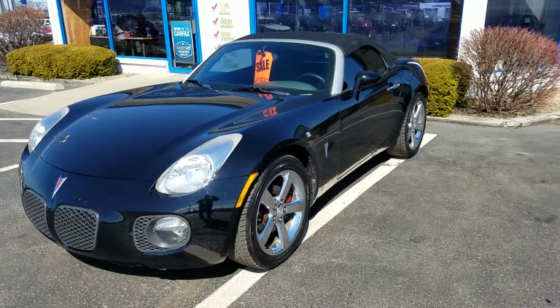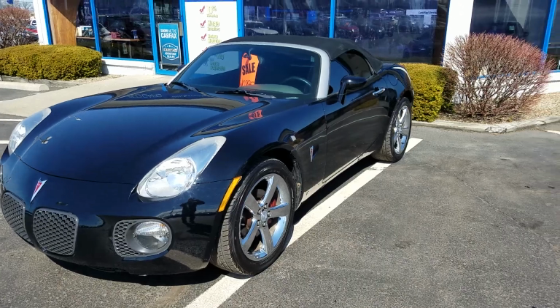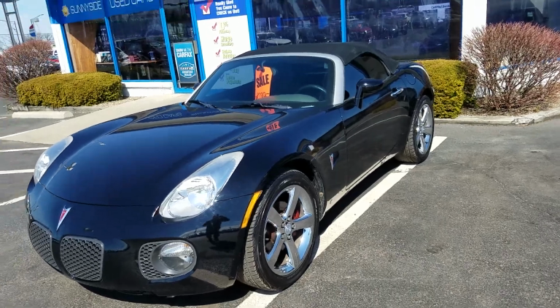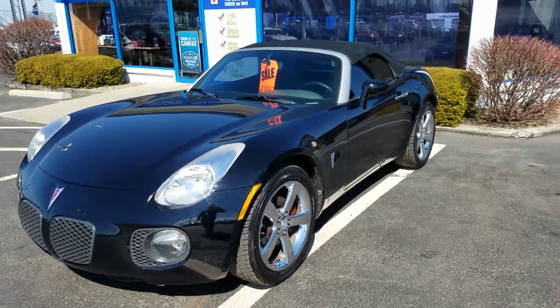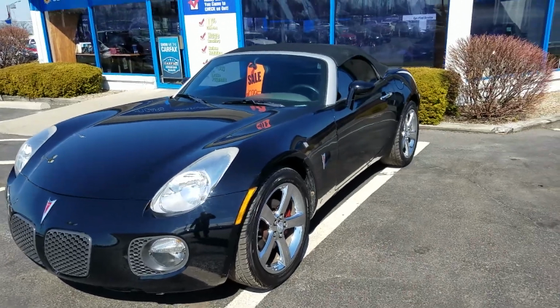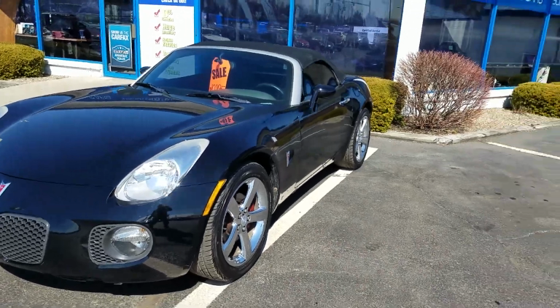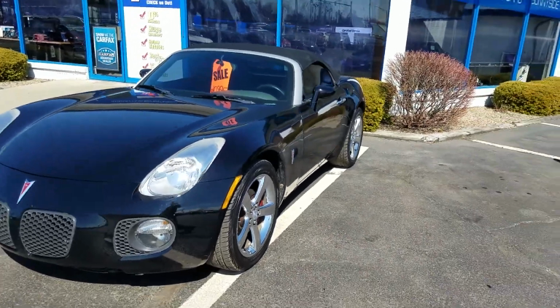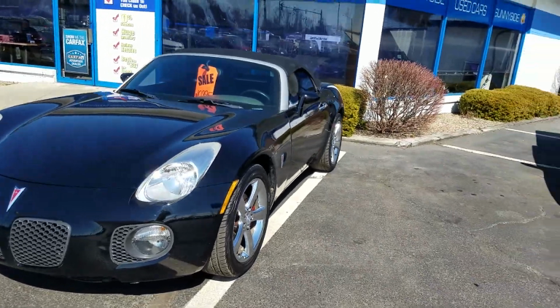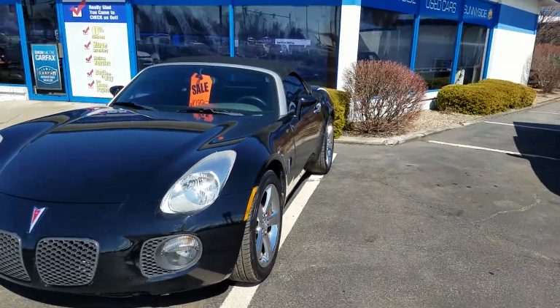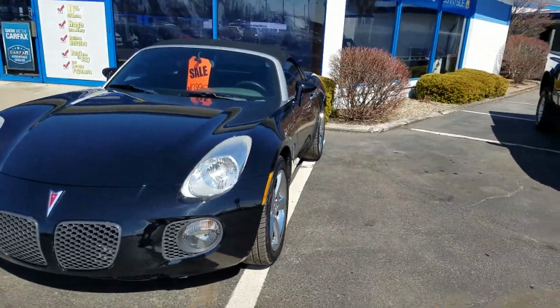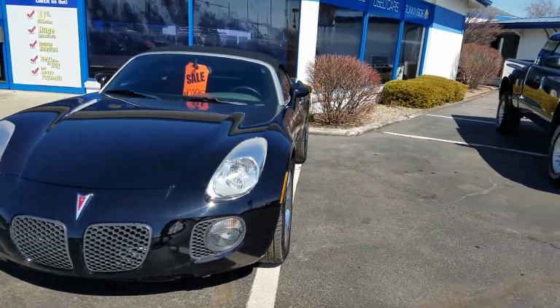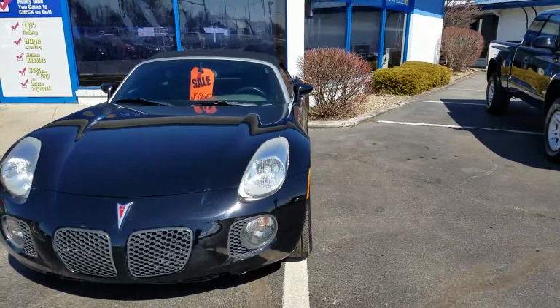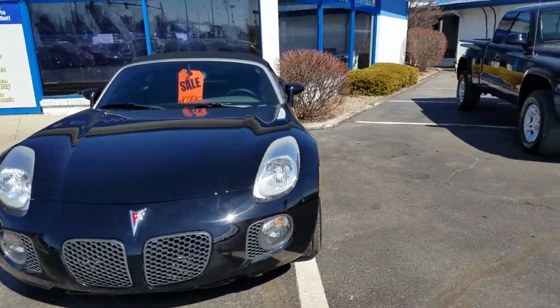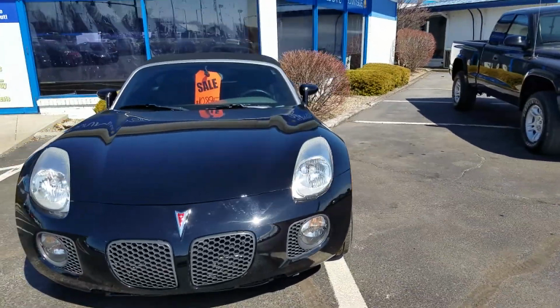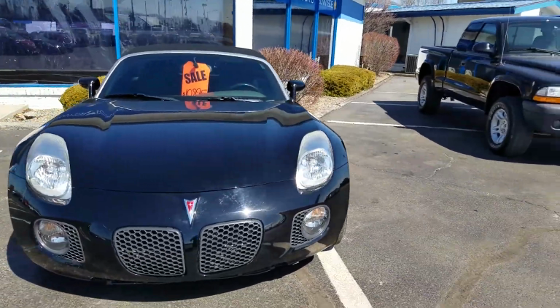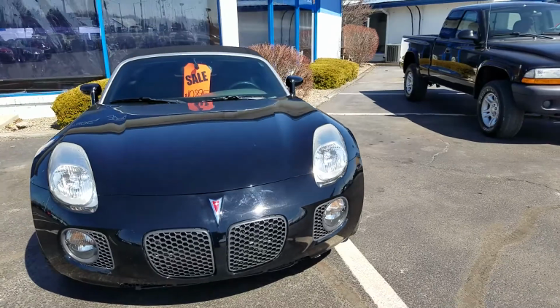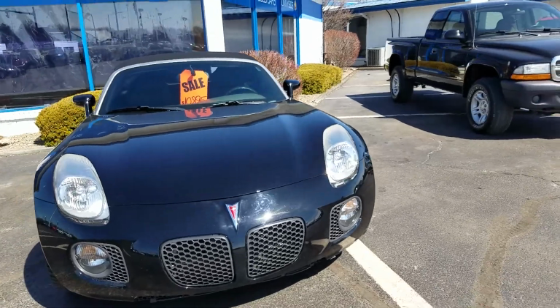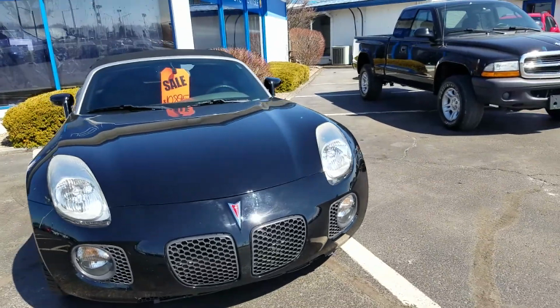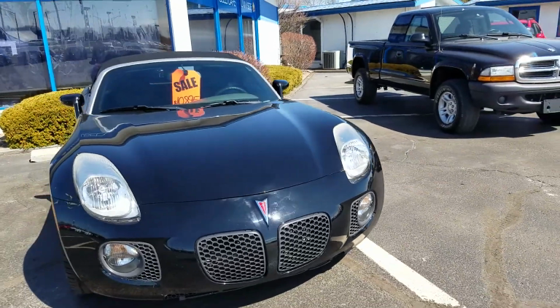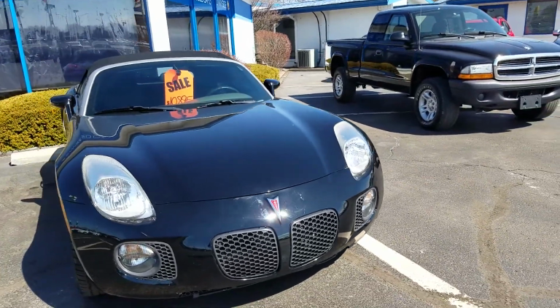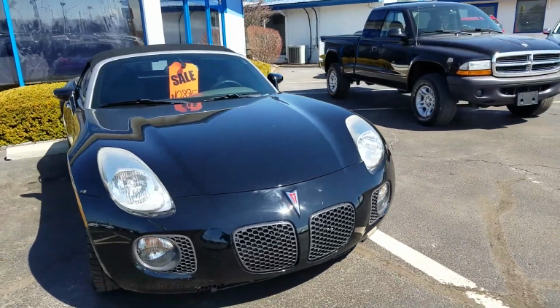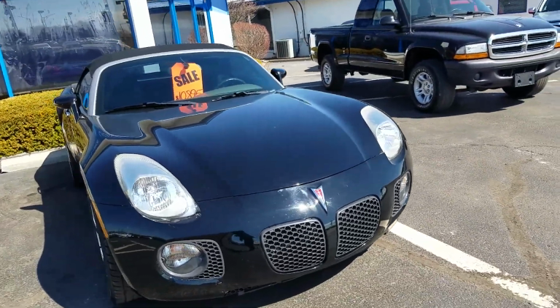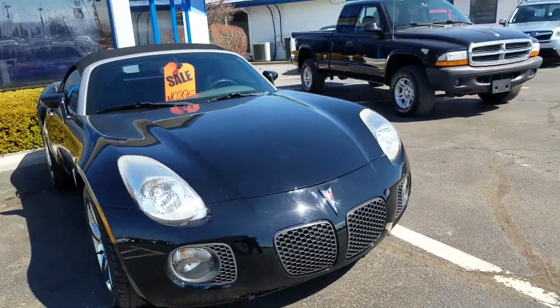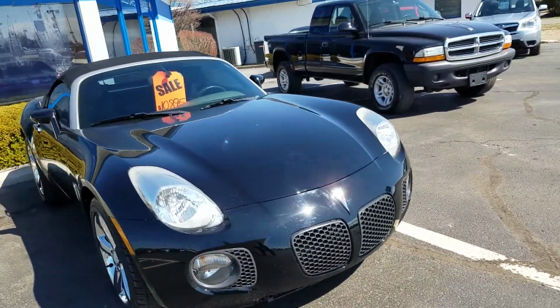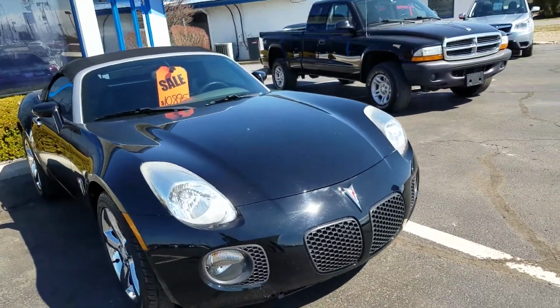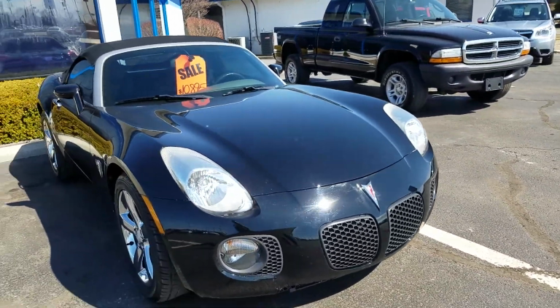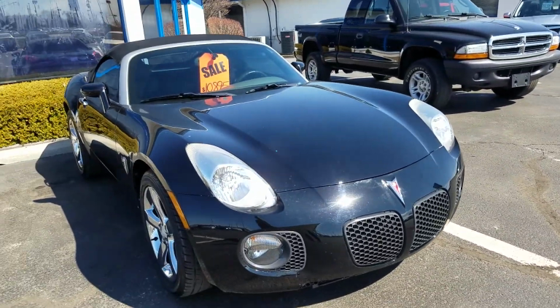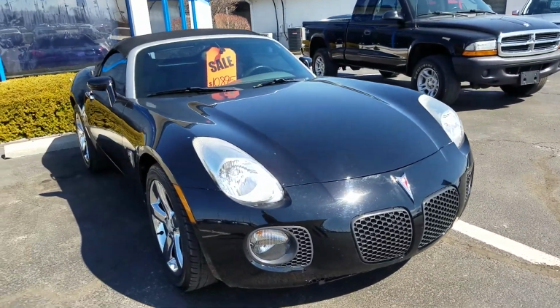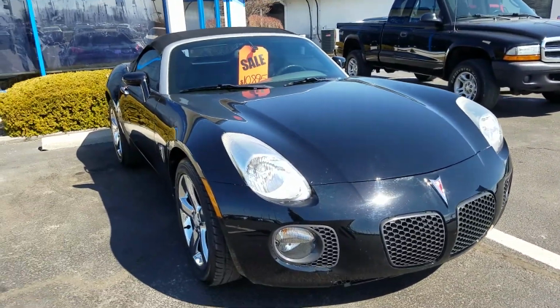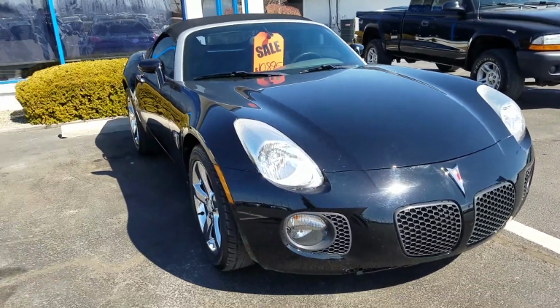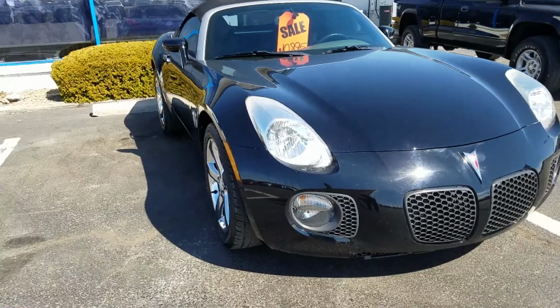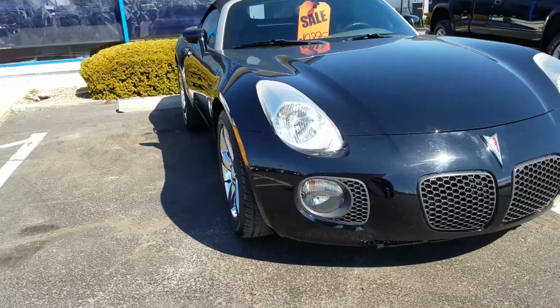This is the 2007 Pontiac Solstice GXP. This is the 2.0L Turbo. It does have a 5-speed. The paint is in great condition, especially for a 56,000 mile vehicle.